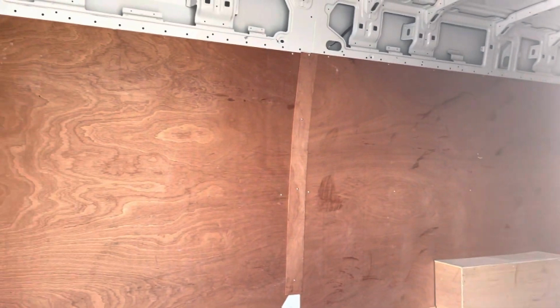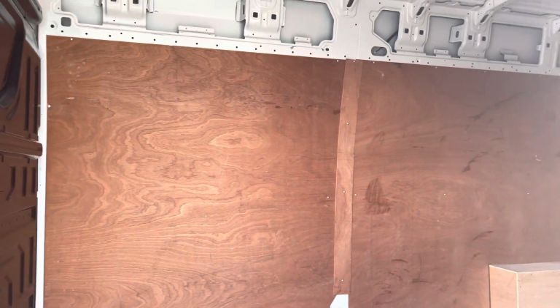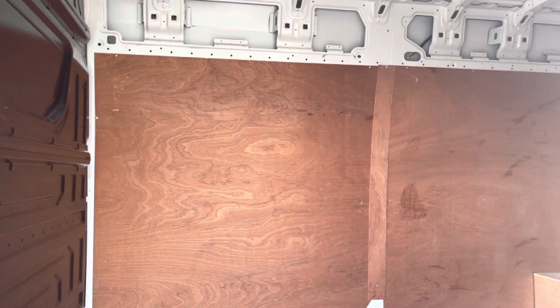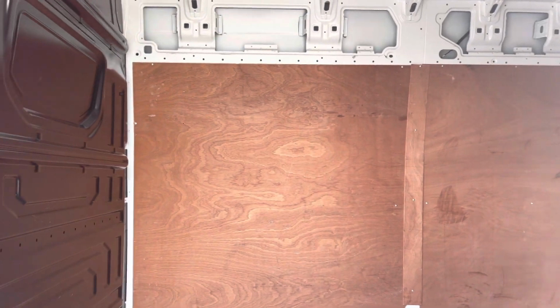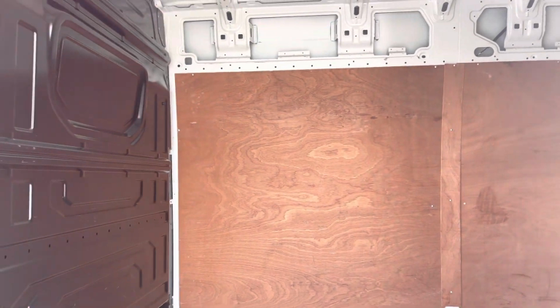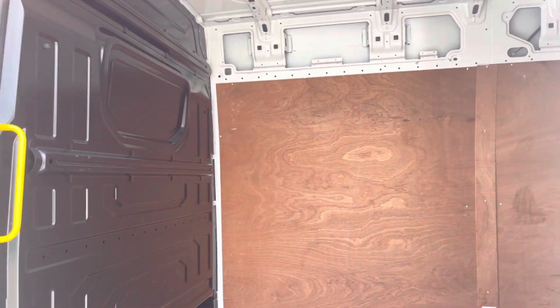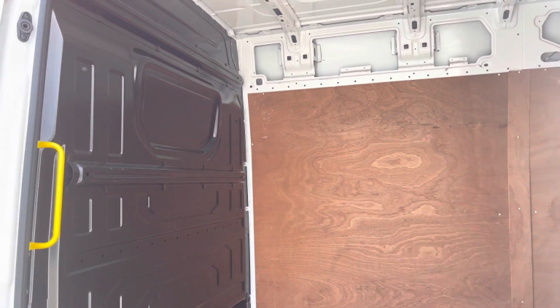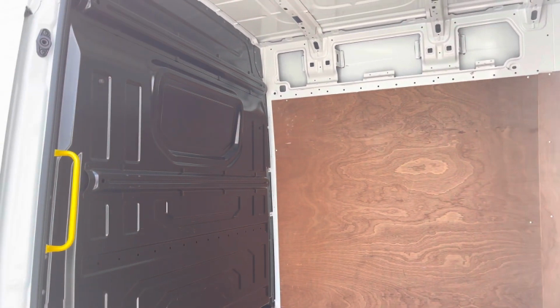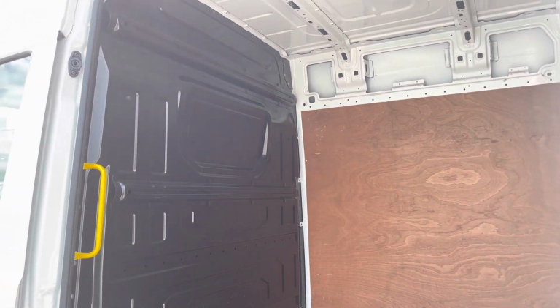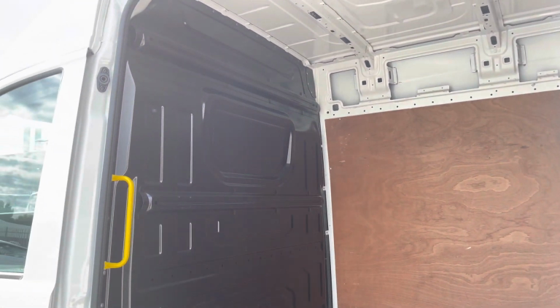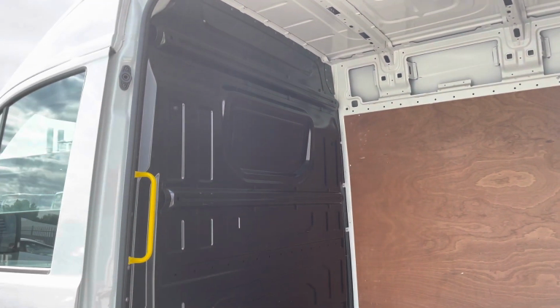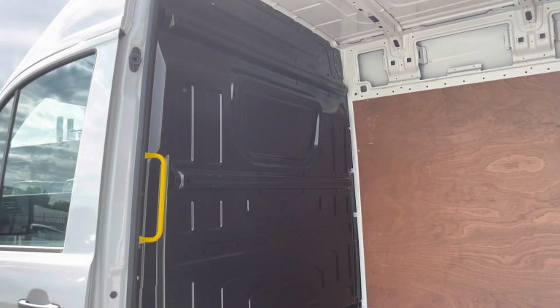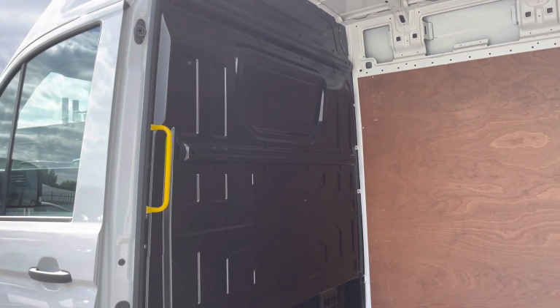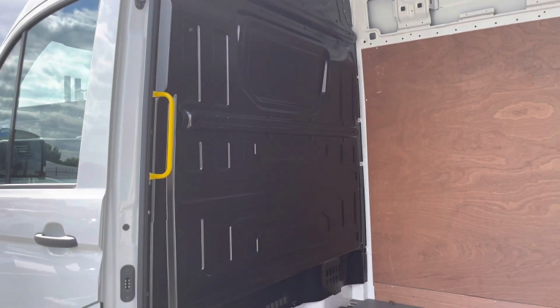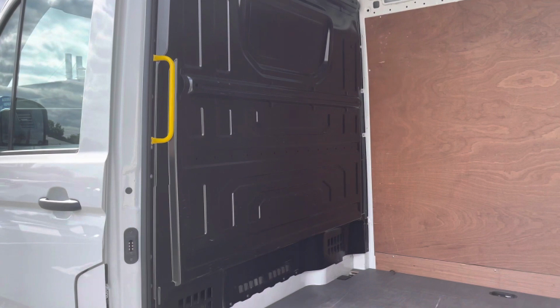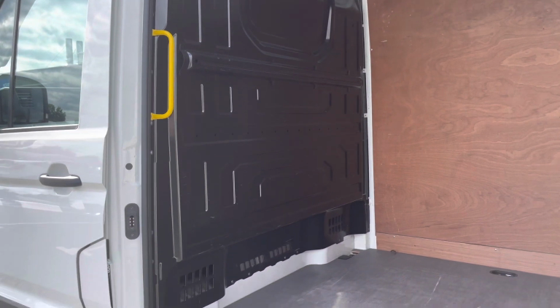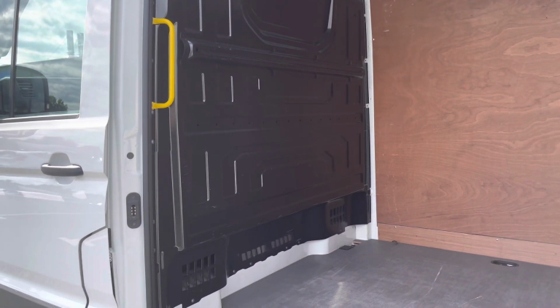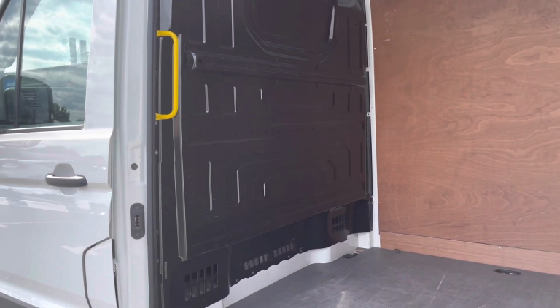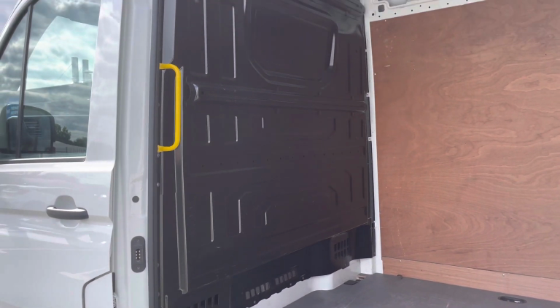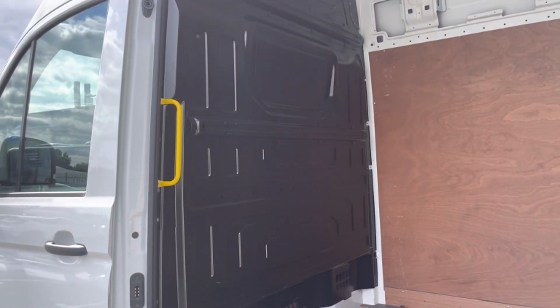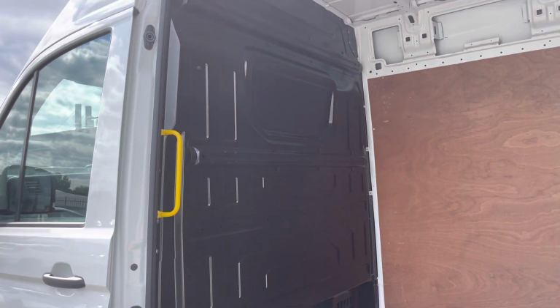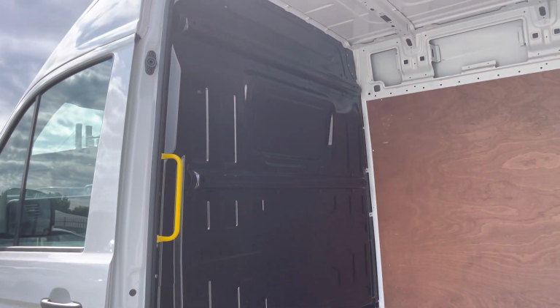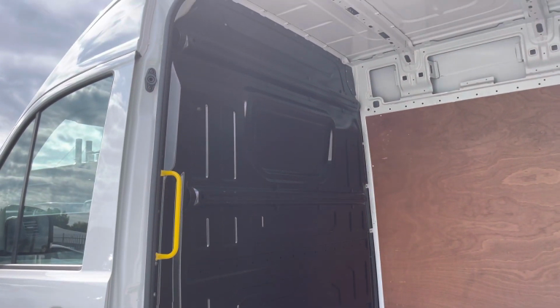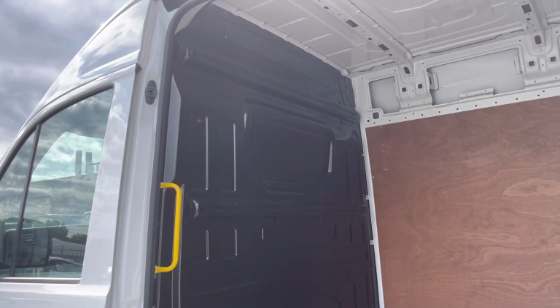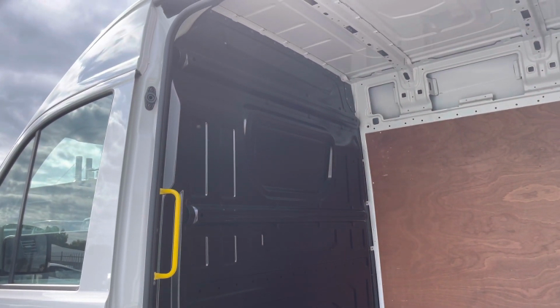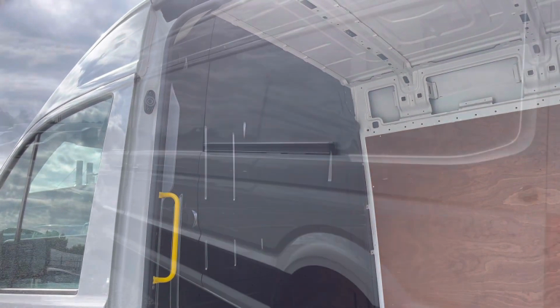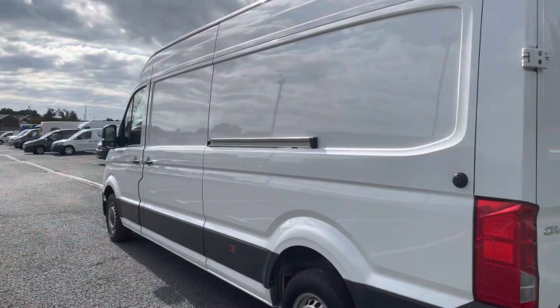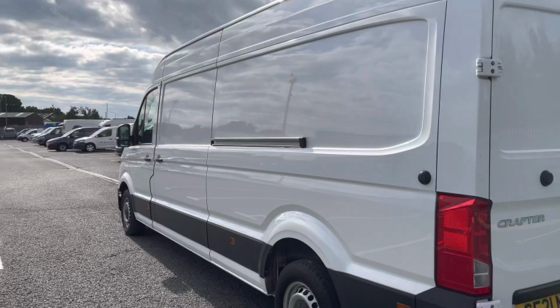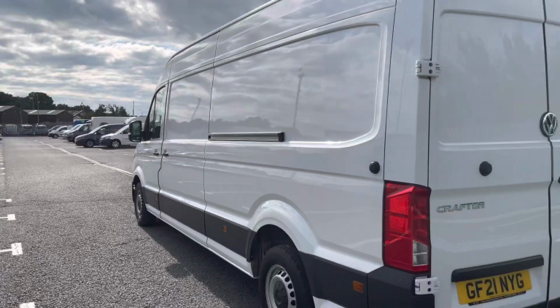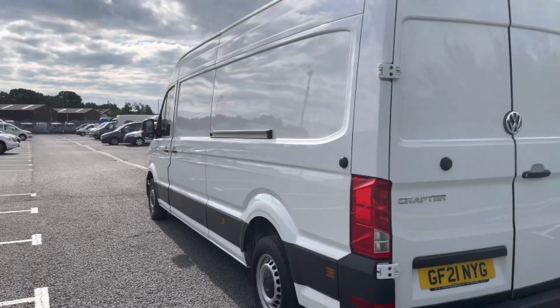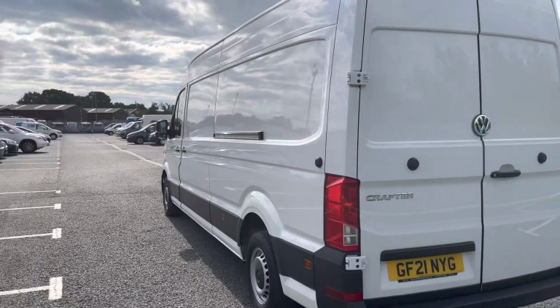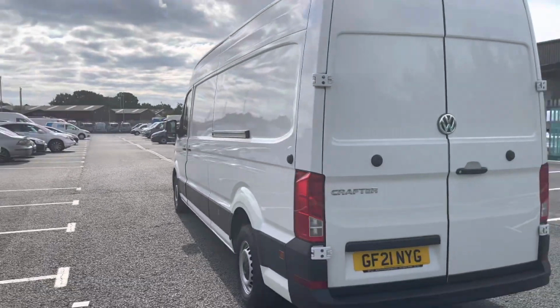It also comes with a full height steel bulkhead to protect you in the cab area from whatever load you decide to carry in this vehicle, as well as a yellow grab handle for easy access into the load space.